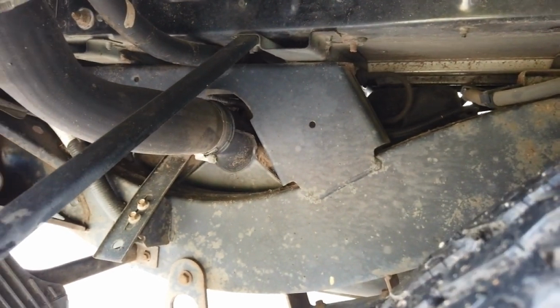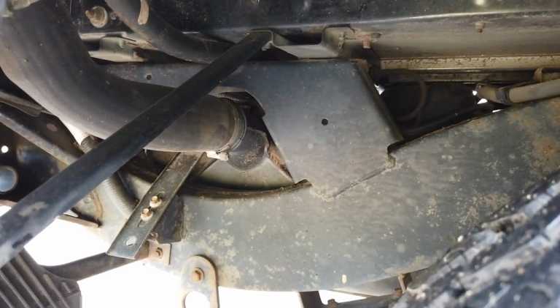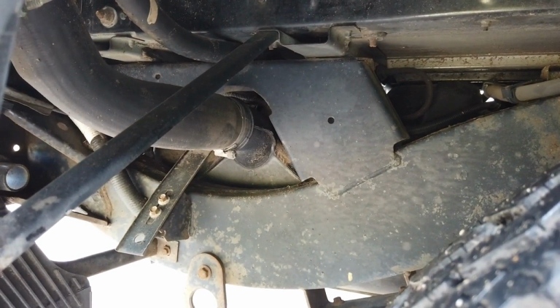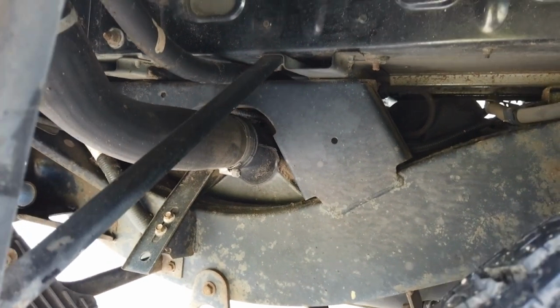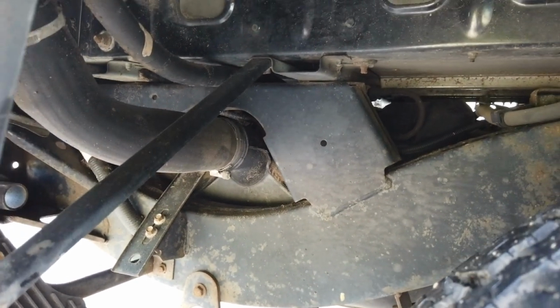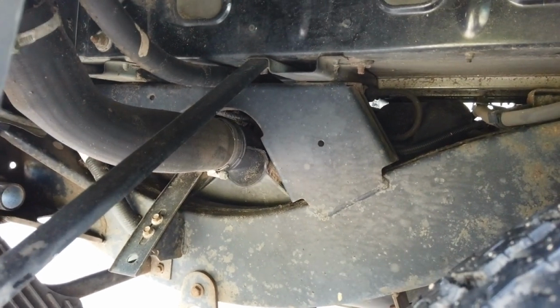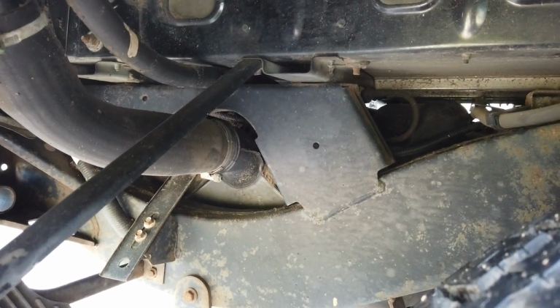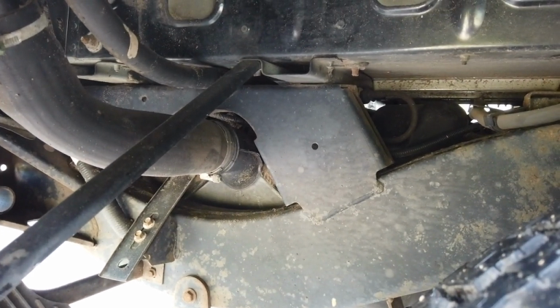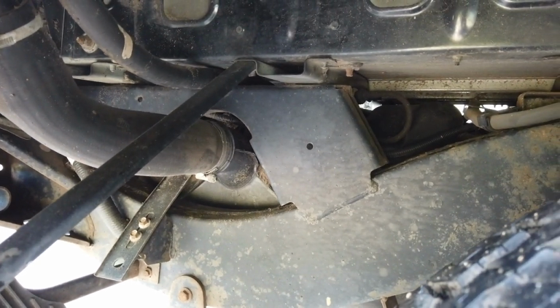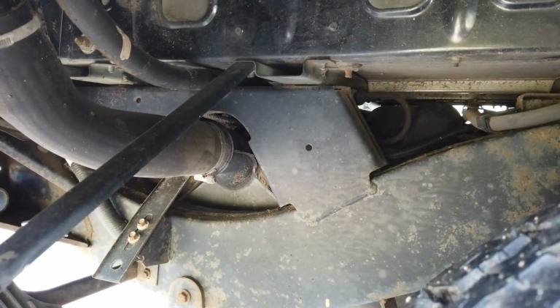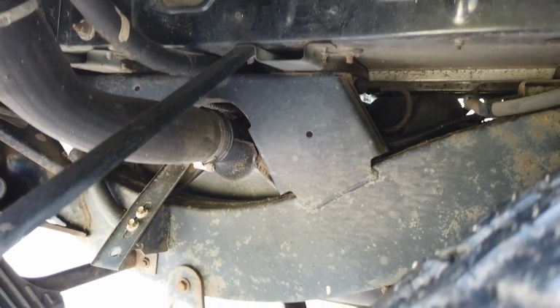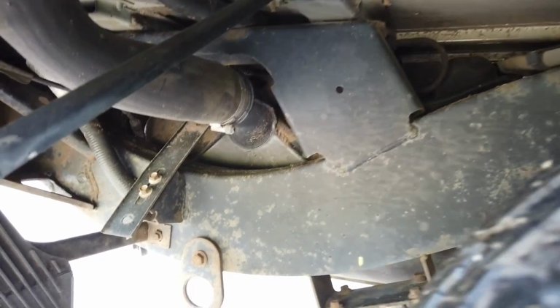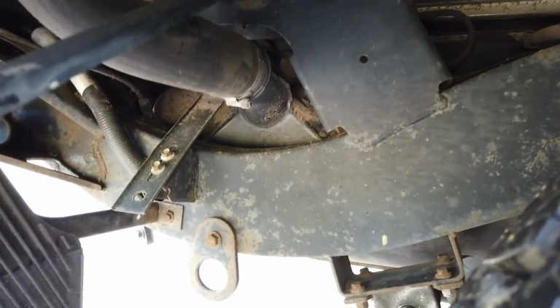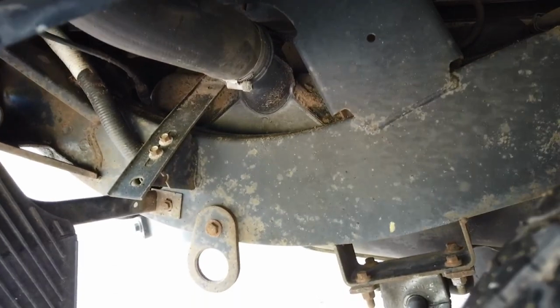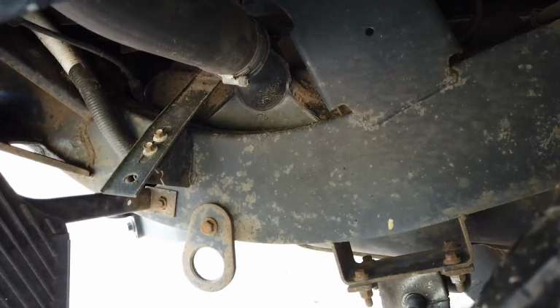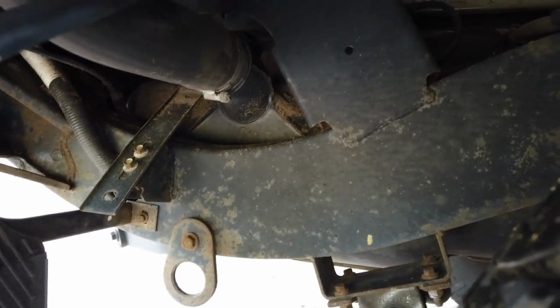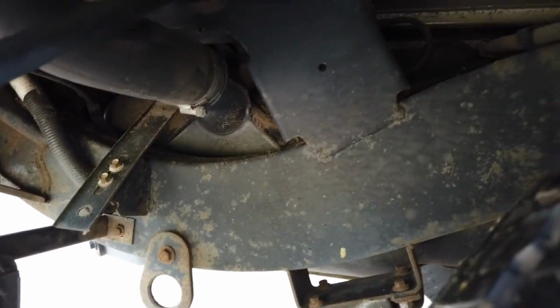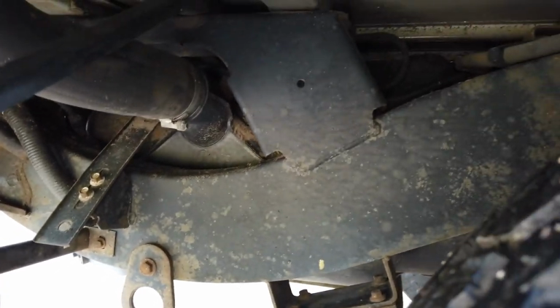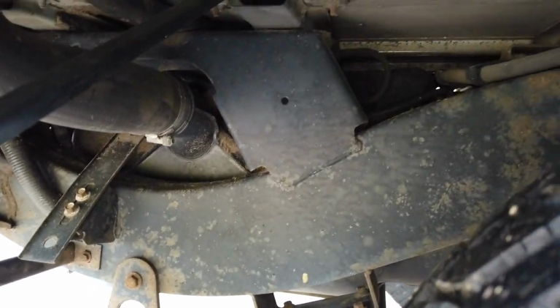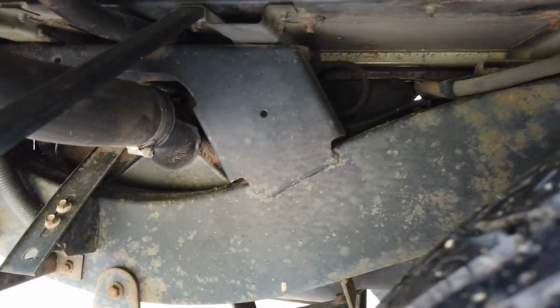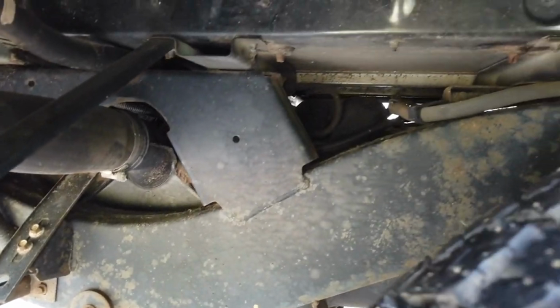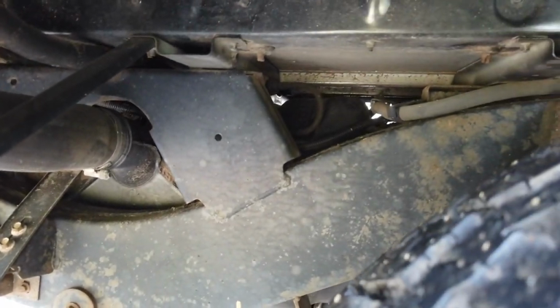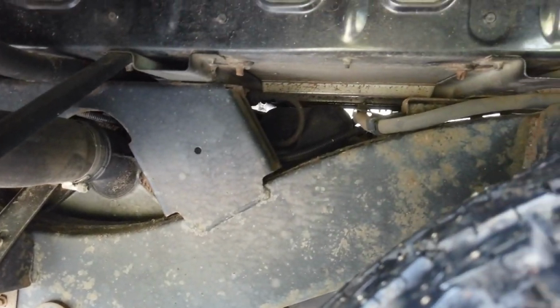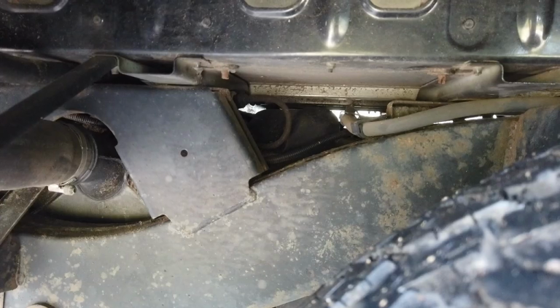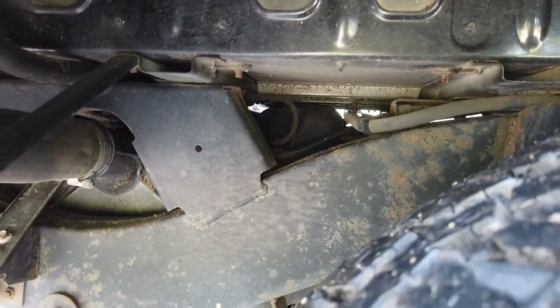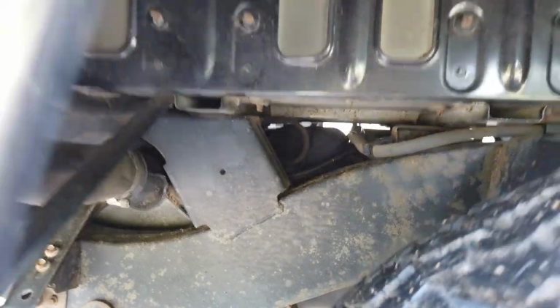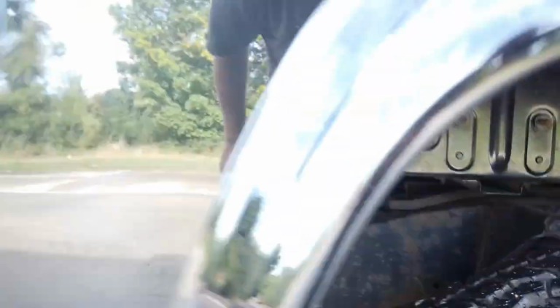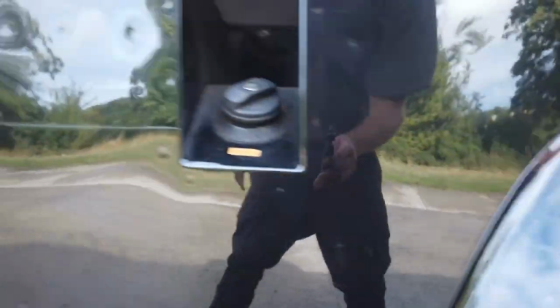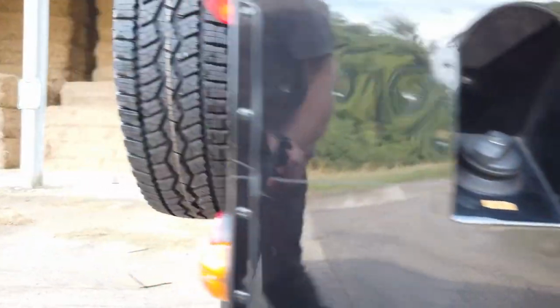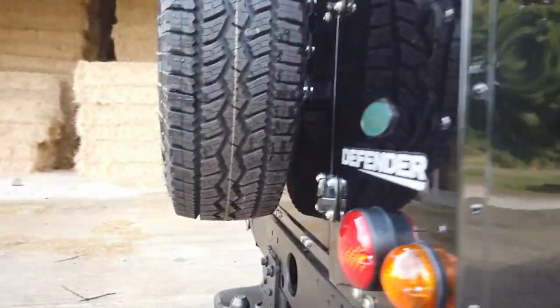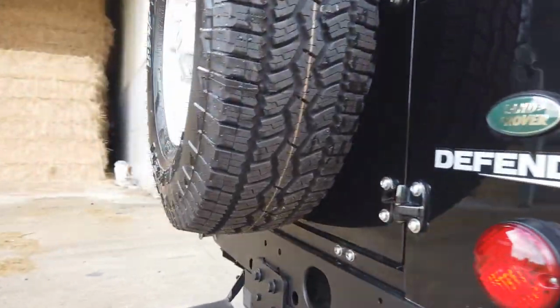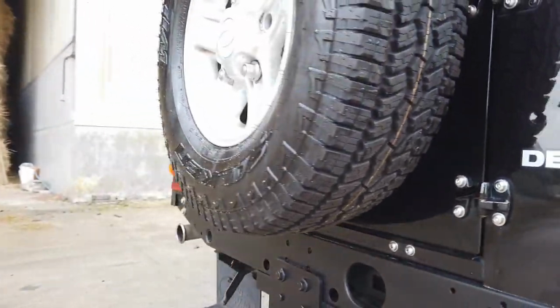The chassis hasn't been touched as yet. What you can see there is a little bit of bubbling on the surface of it, but absolutely pretty much zero corrosion. It's really, really lovely. Let me have a look at the back.